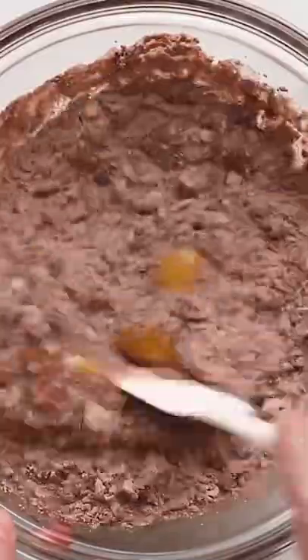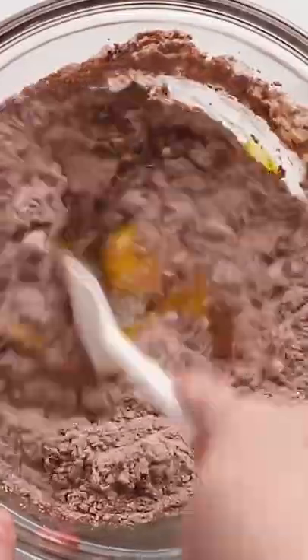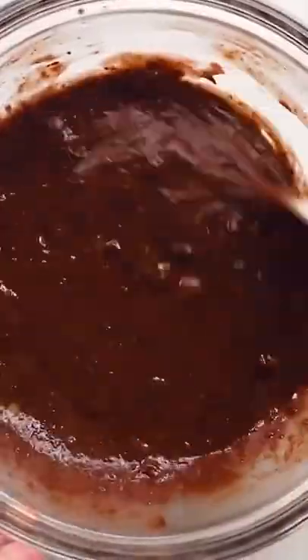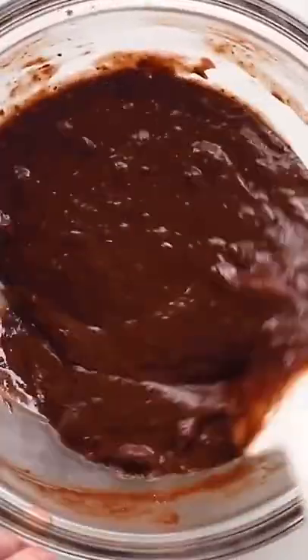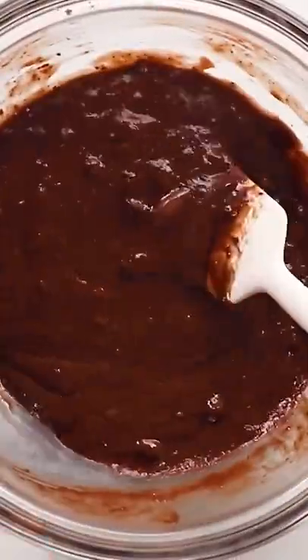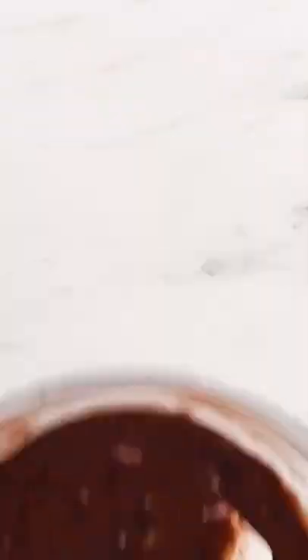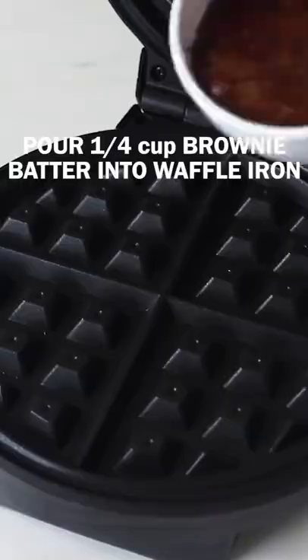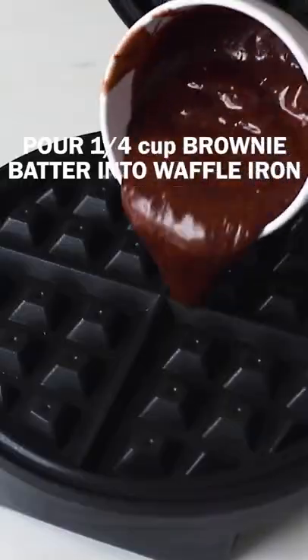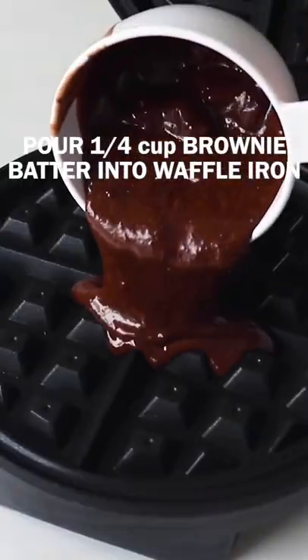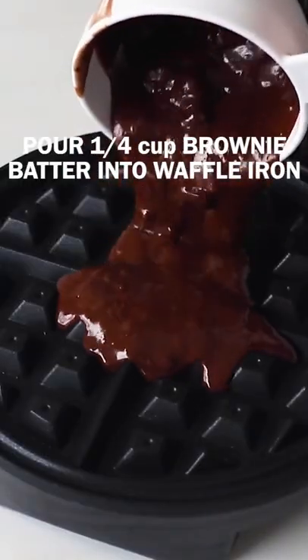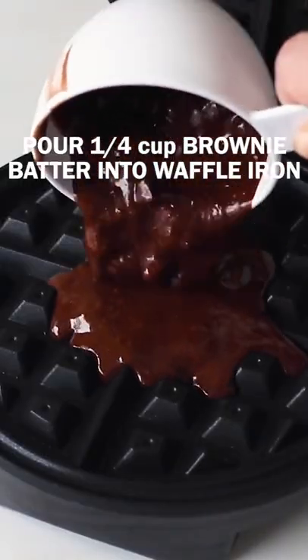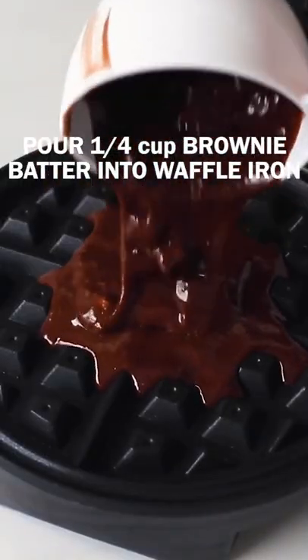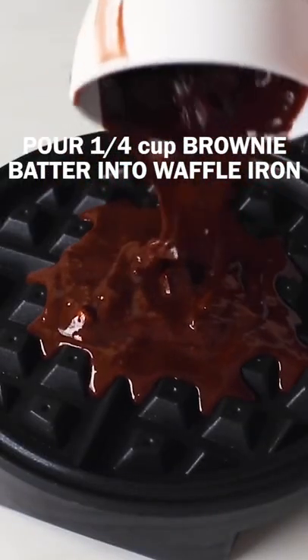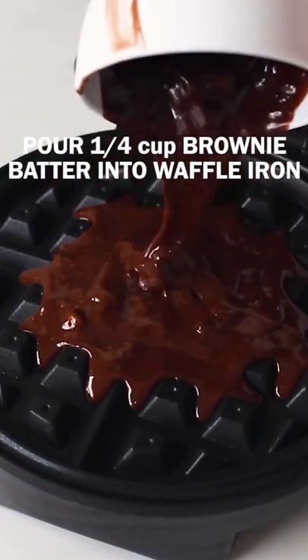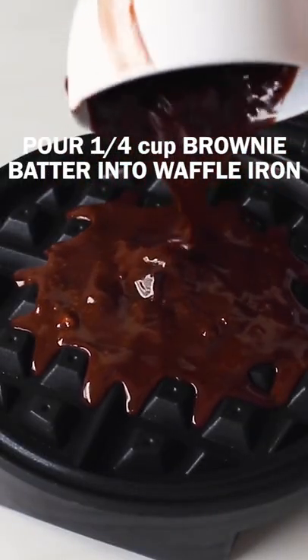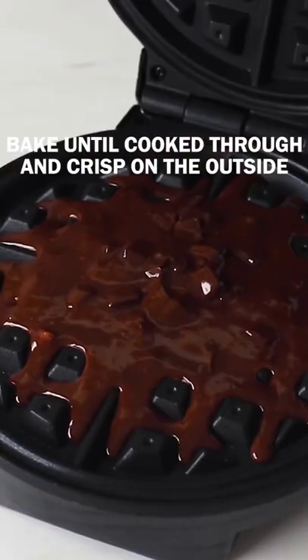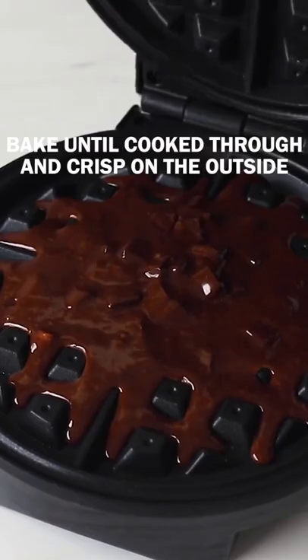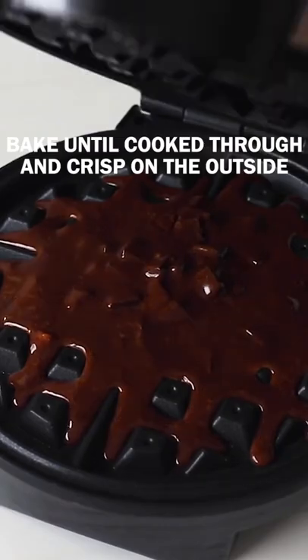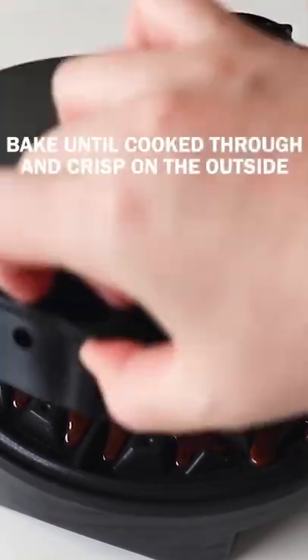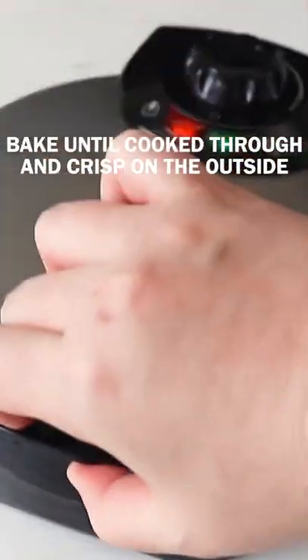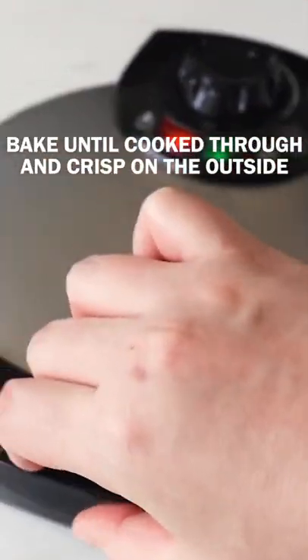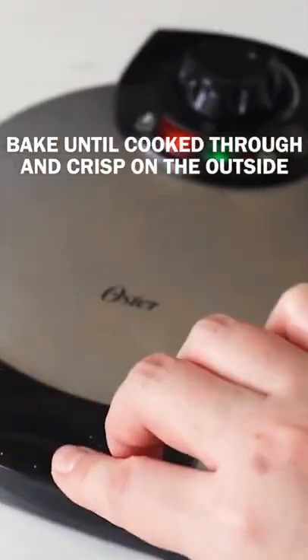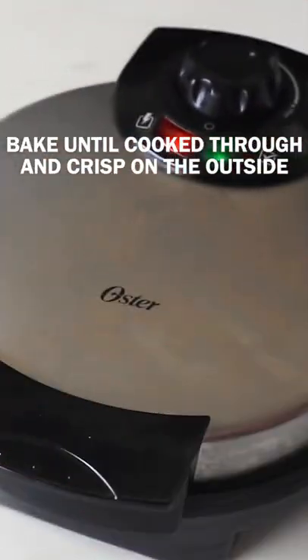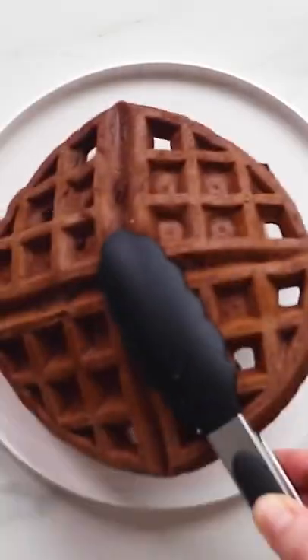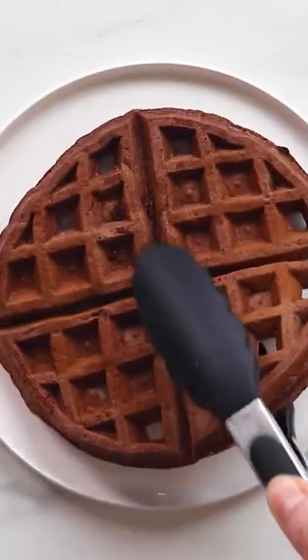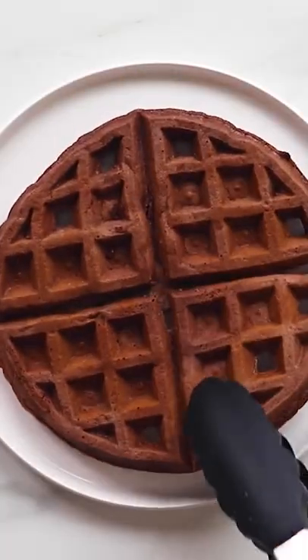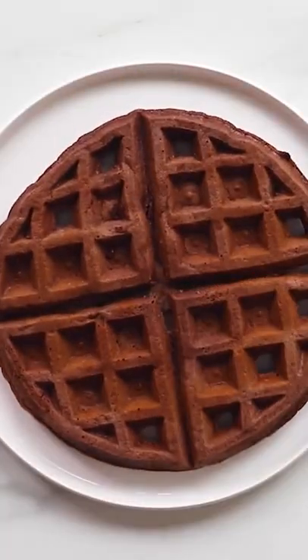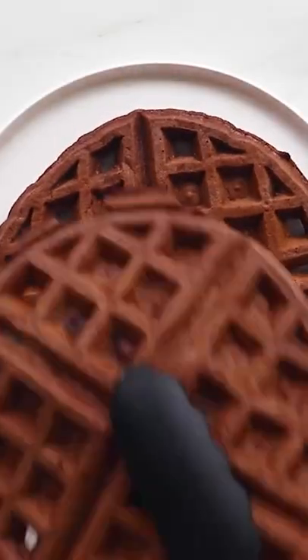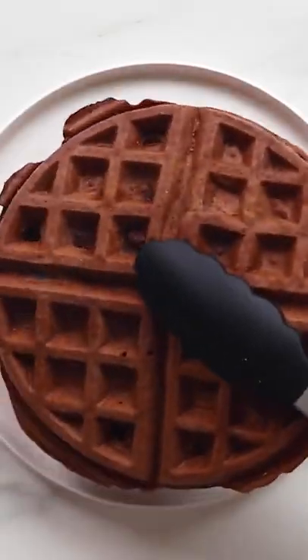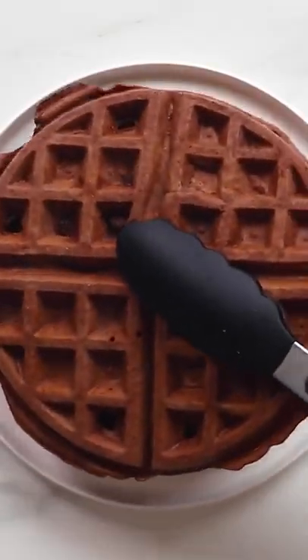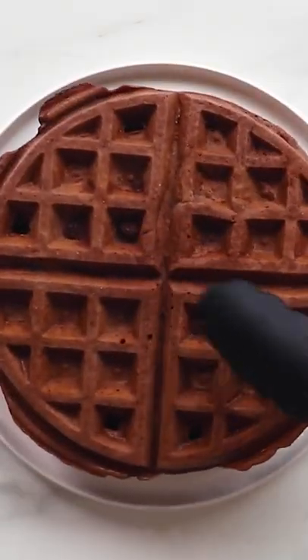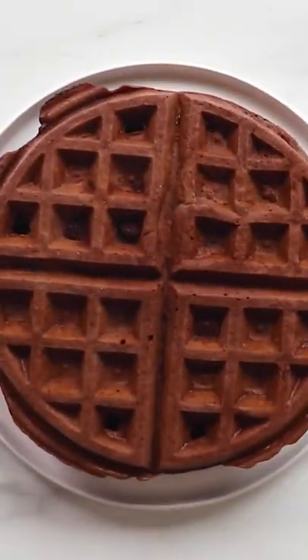Specifically, add a half cup of water, a quarter cup vegetable oil, and four eggs to the box of brownie mix. Spray the waffle iron with non-stick spray and pour the batter in evenly. Then cook until the brownies are cooked through.